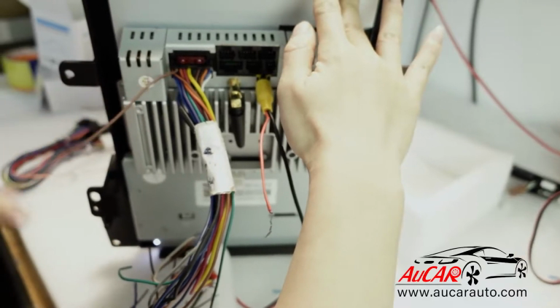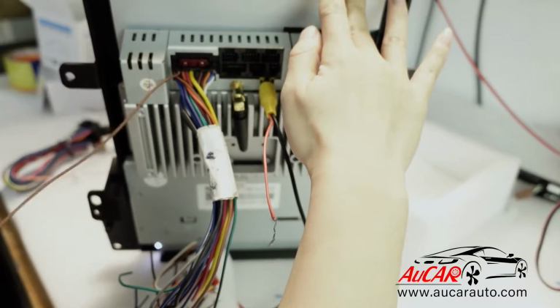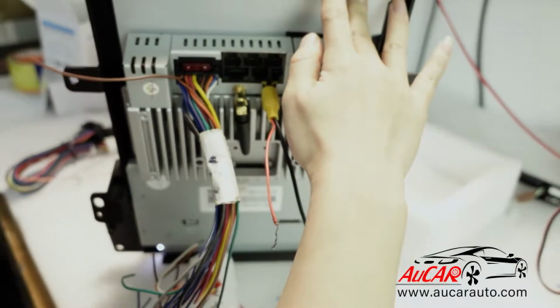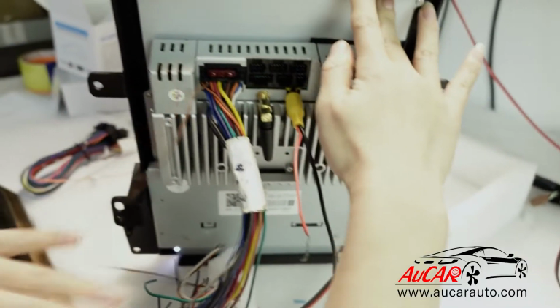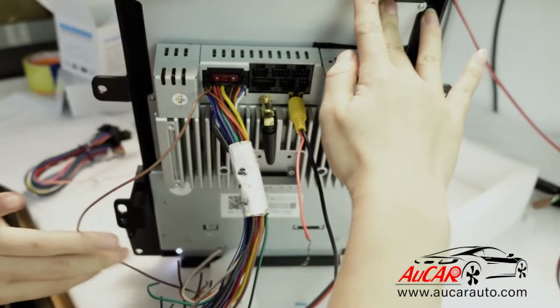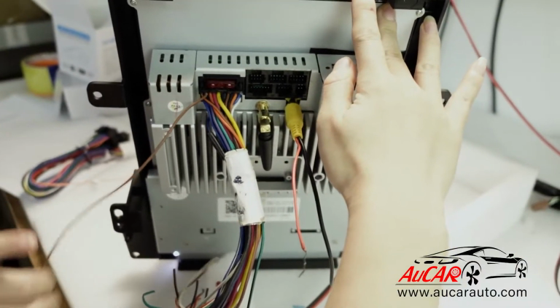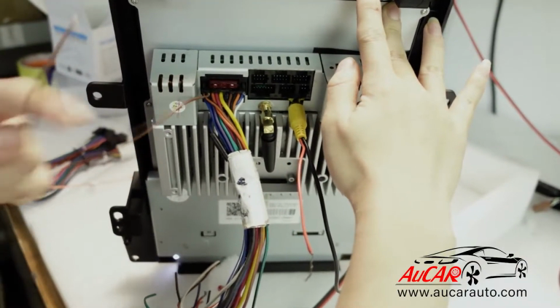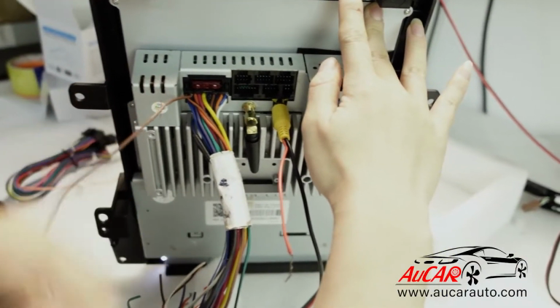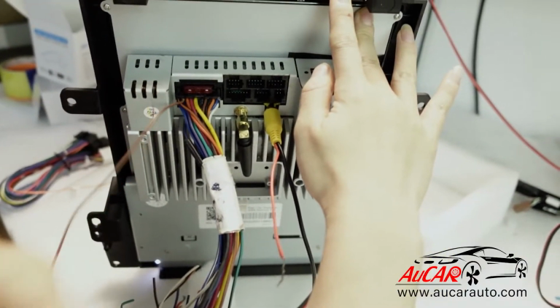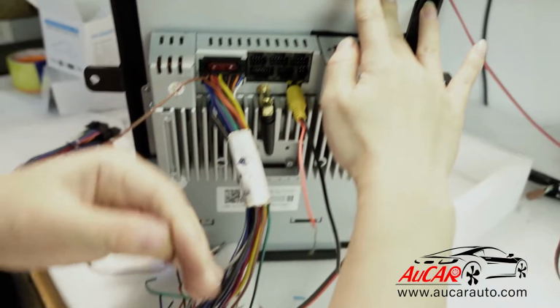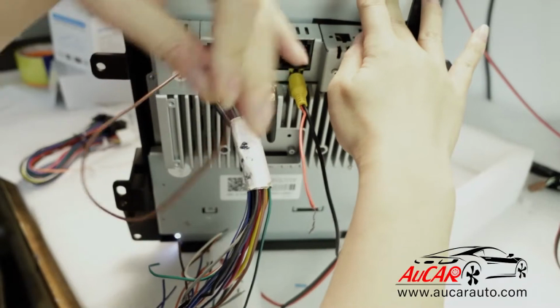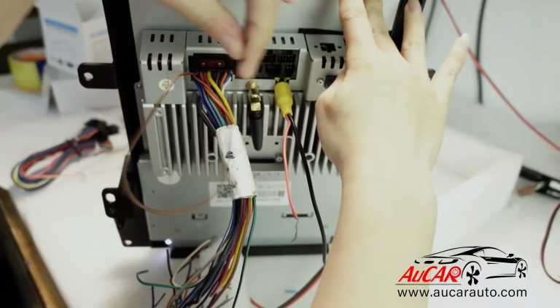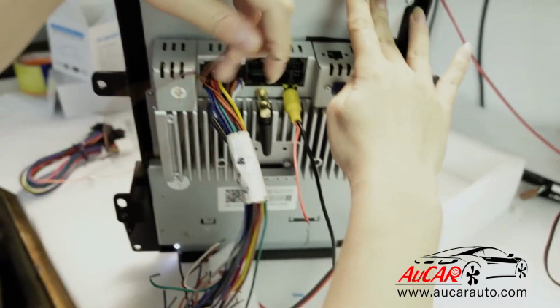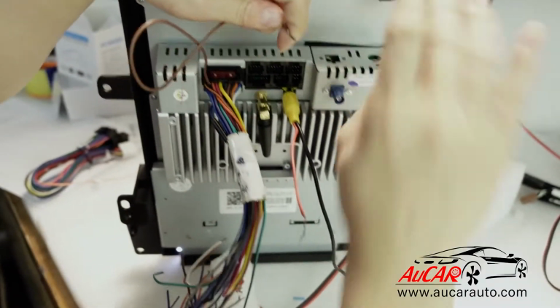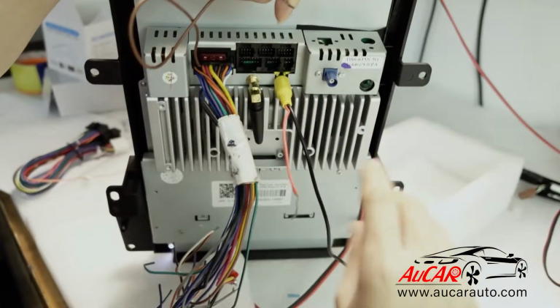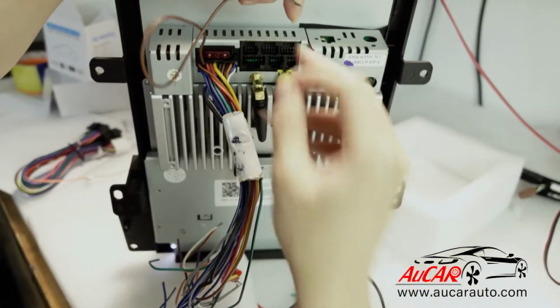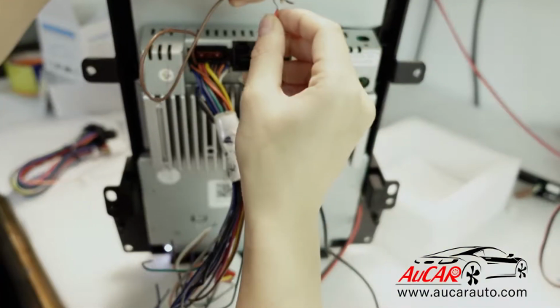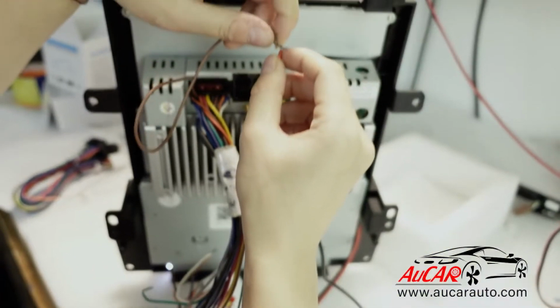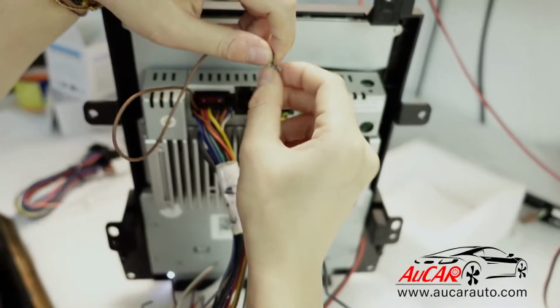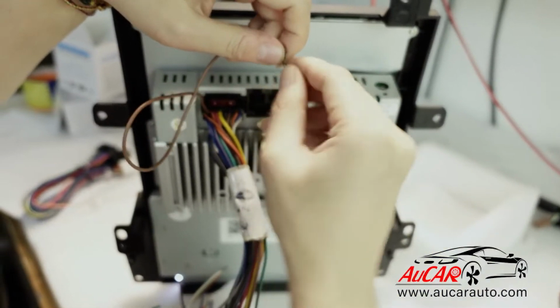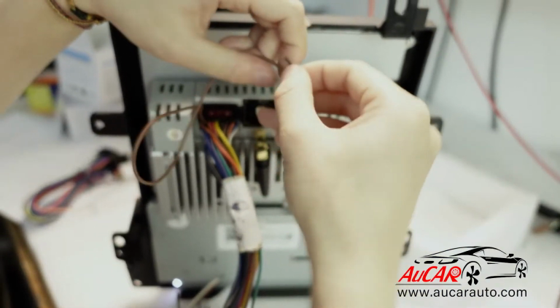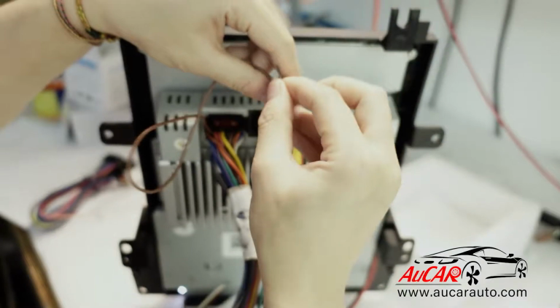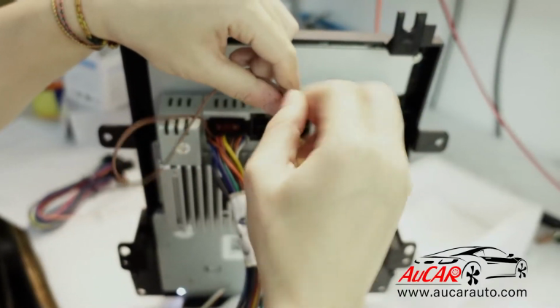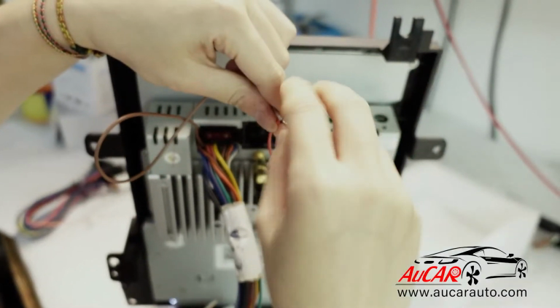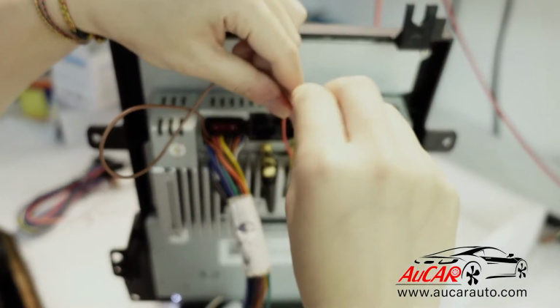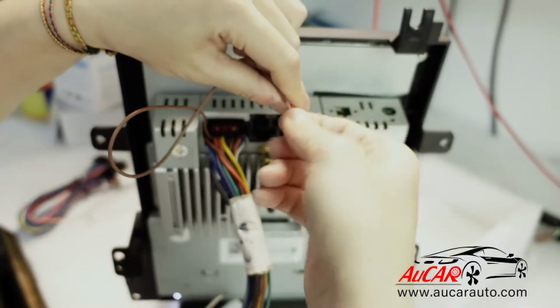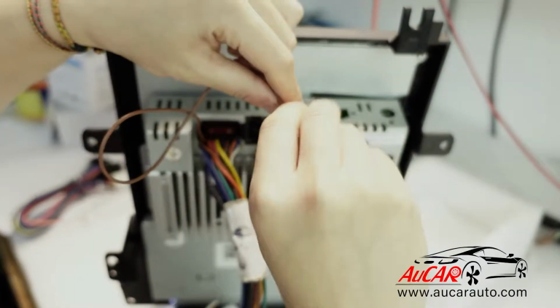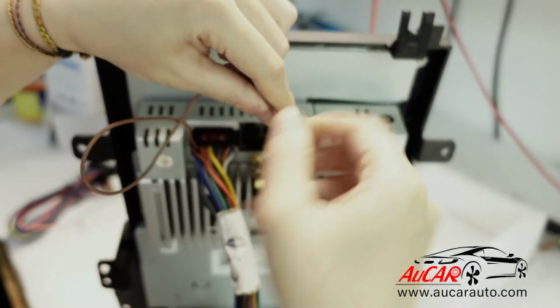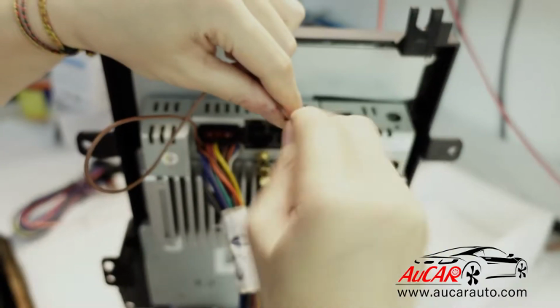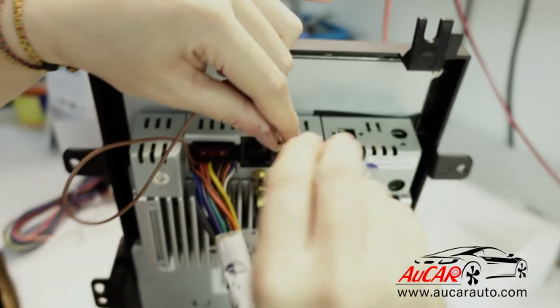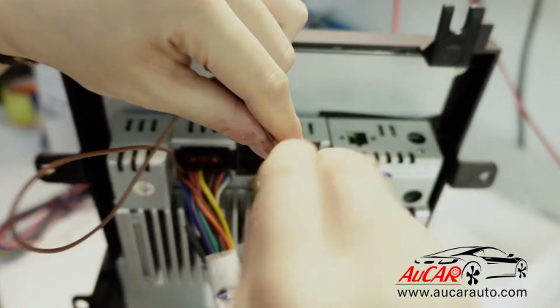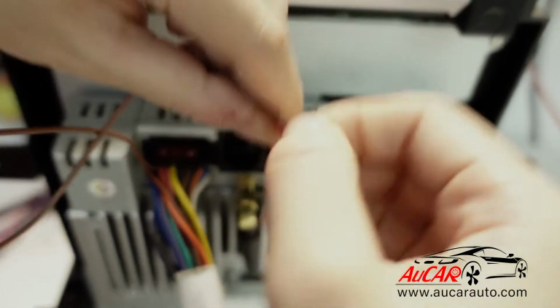Find the camera control wire here and connect here first.